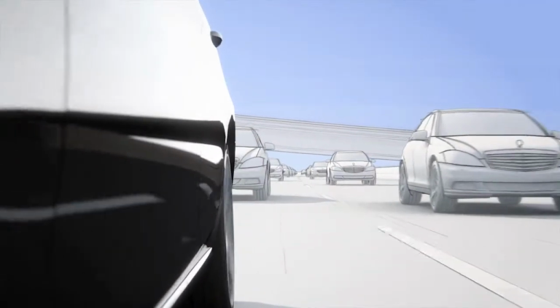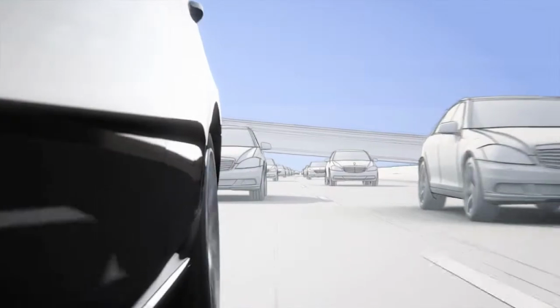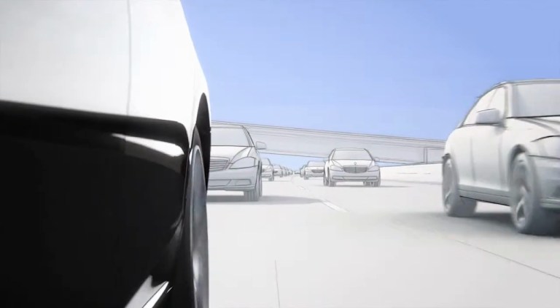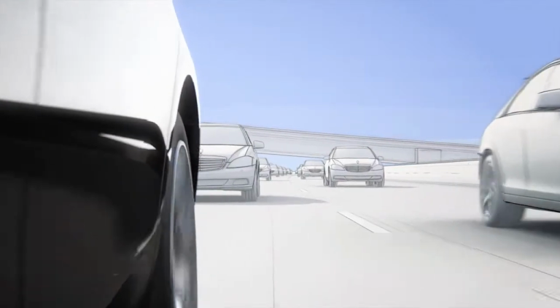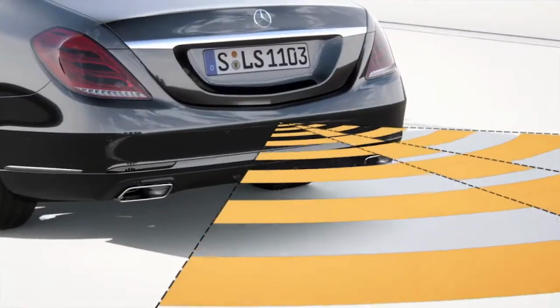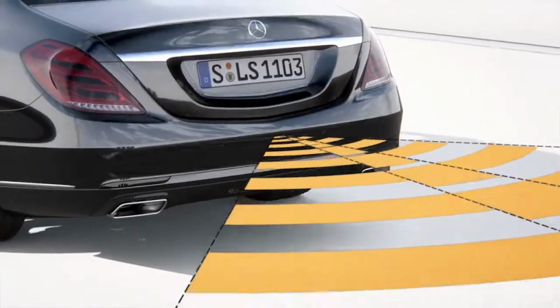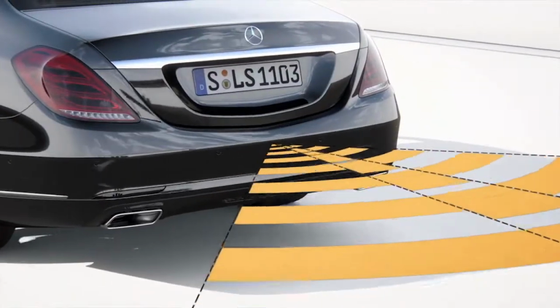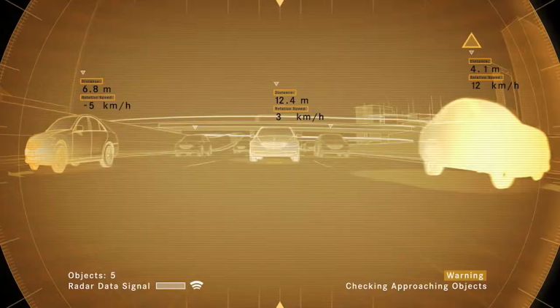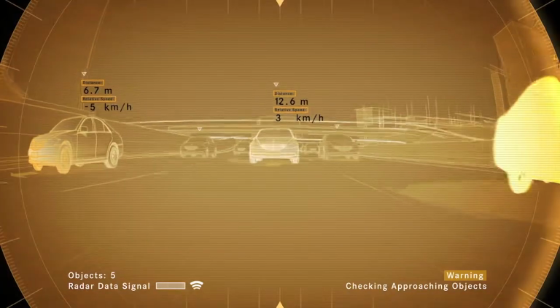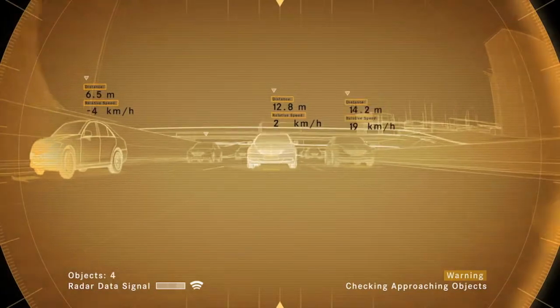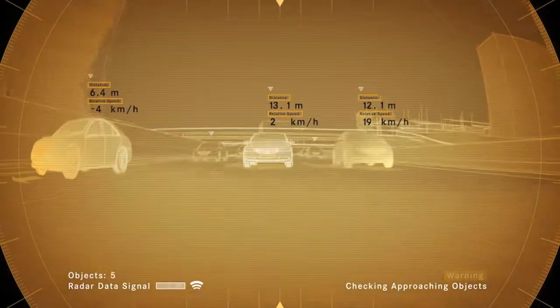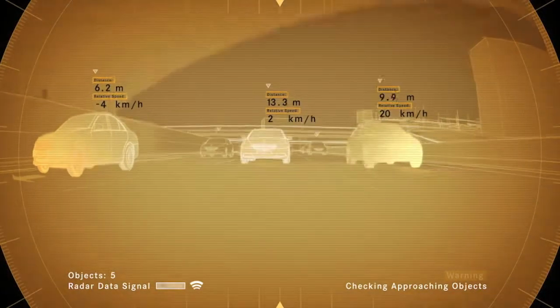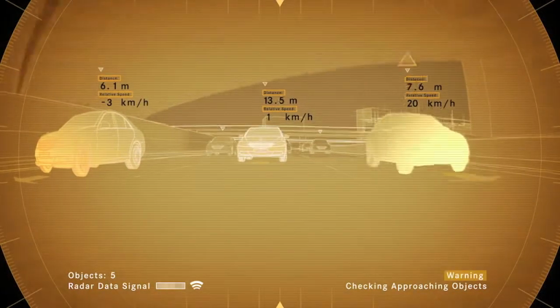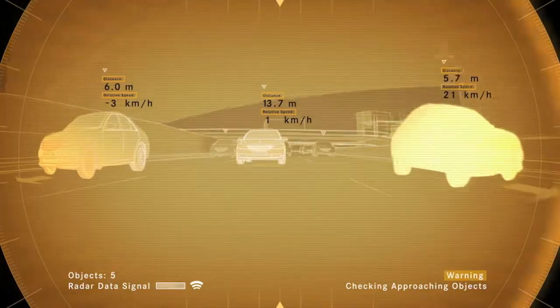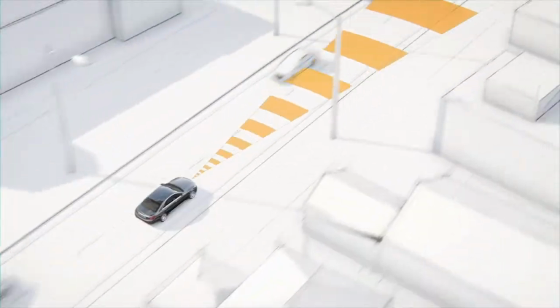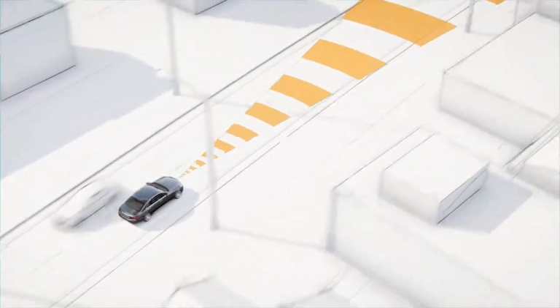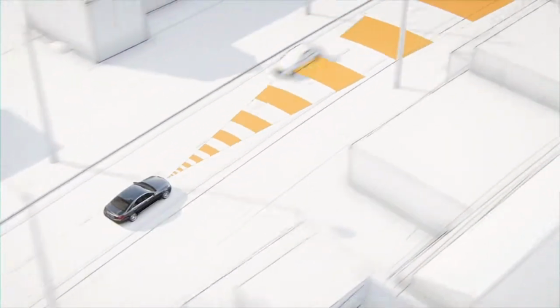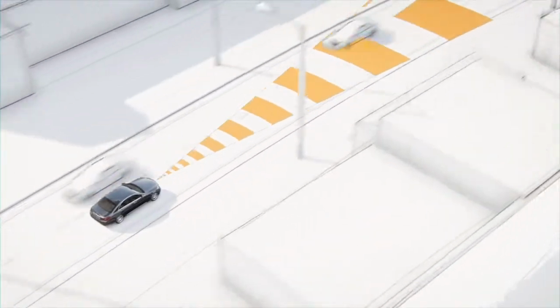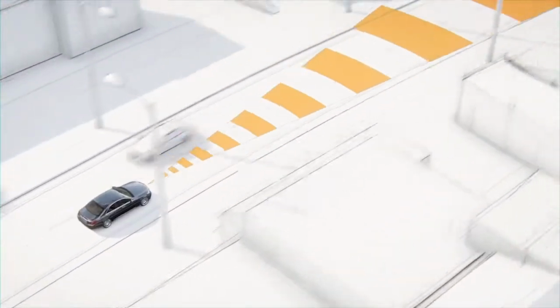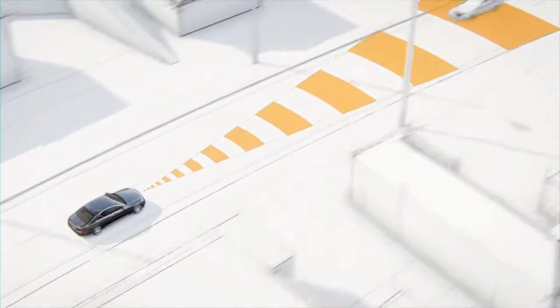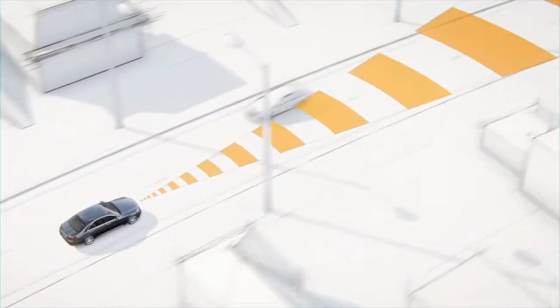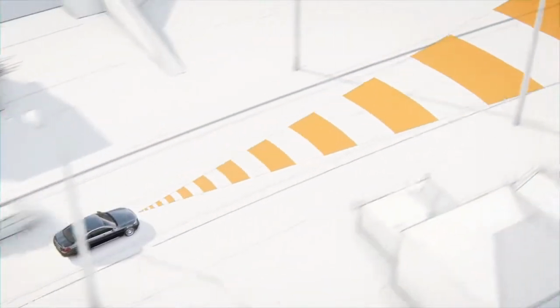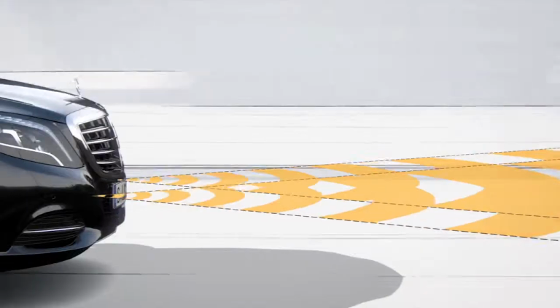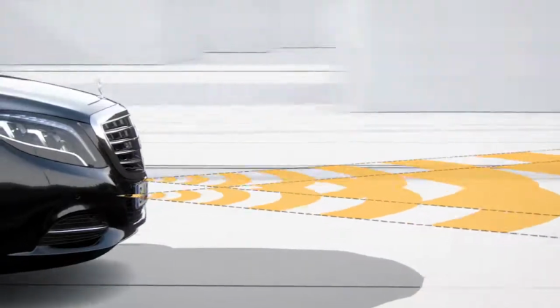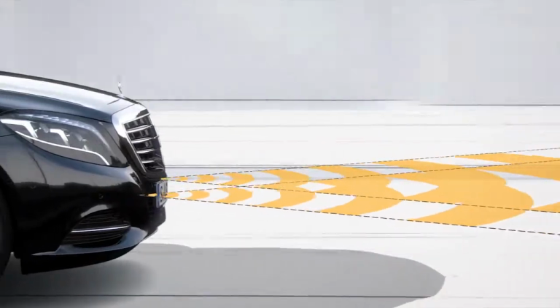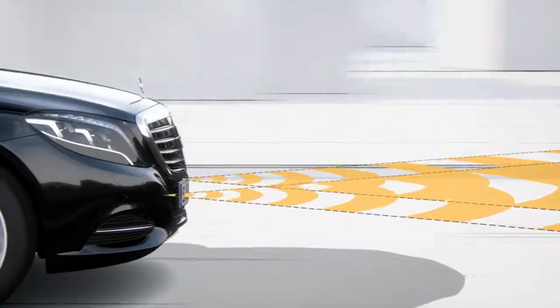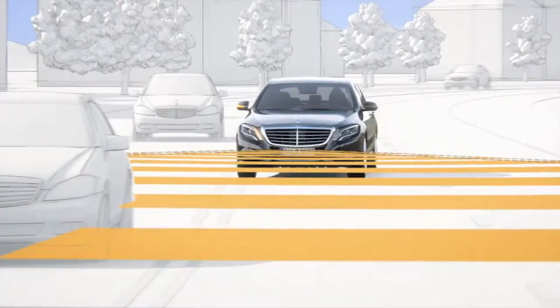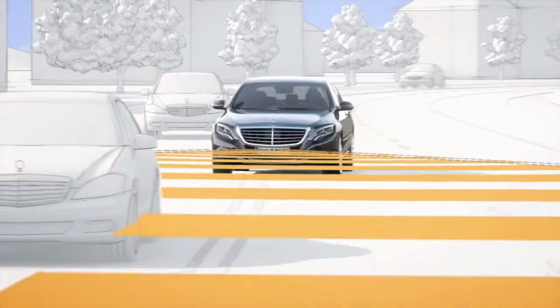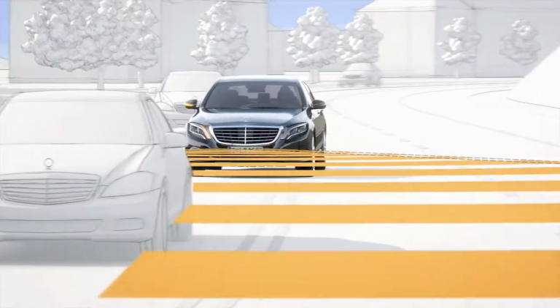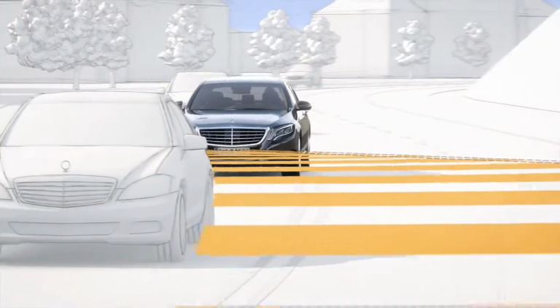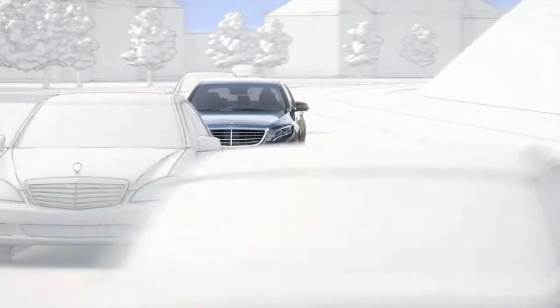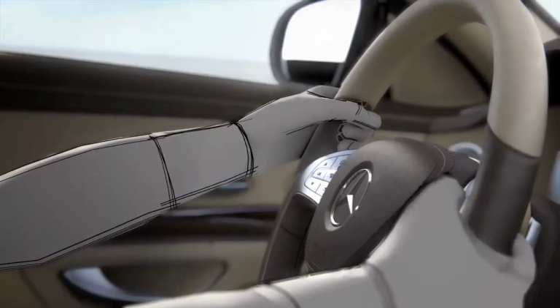Traffic behind the vehicle is monitored by a radar sensor in order to warn of overtaking traffic. The long-range radar is directed at oncoming traffic. The short-range radar keeps a lookout when the vehicle changes lanes.